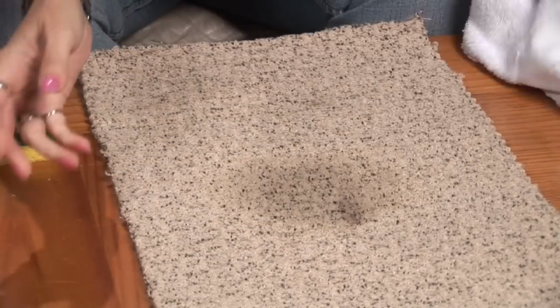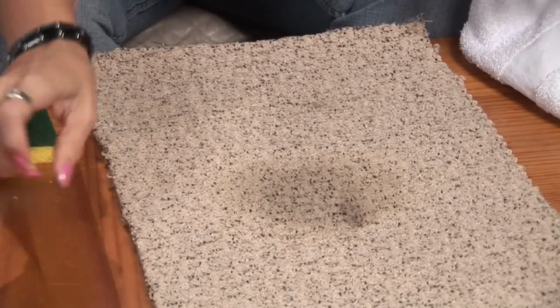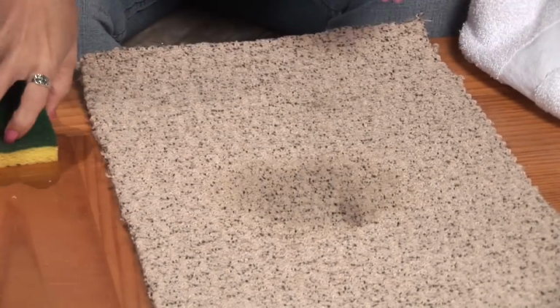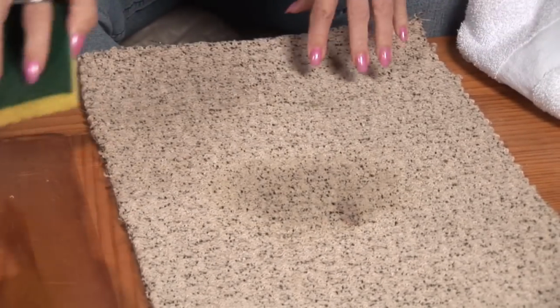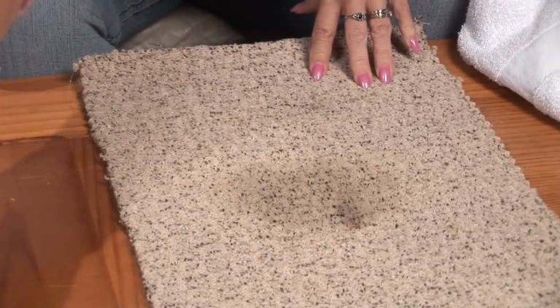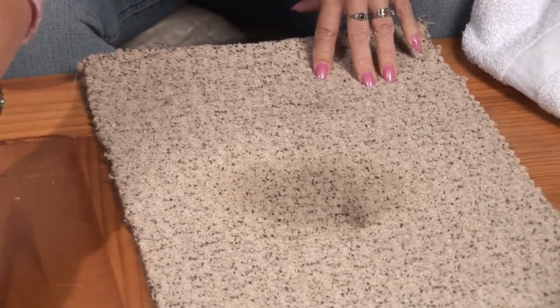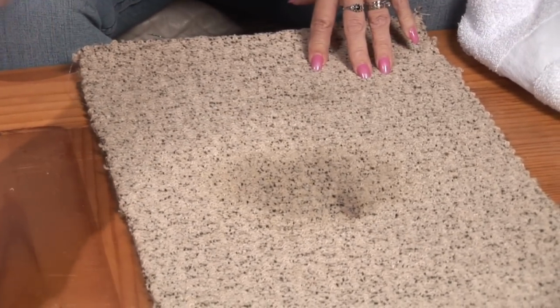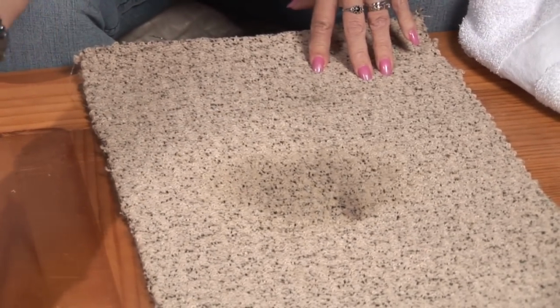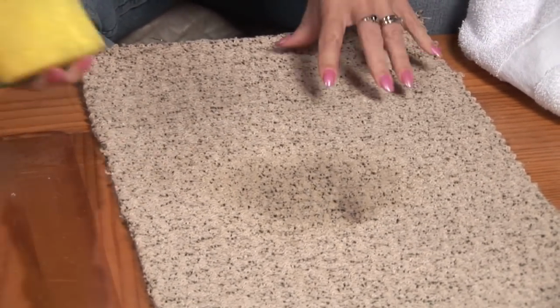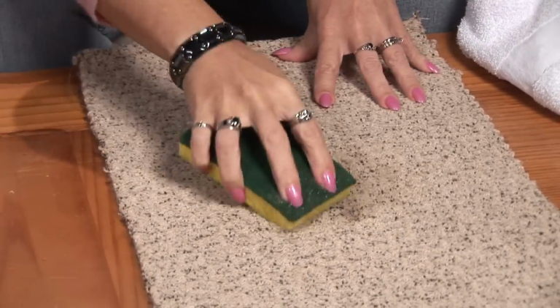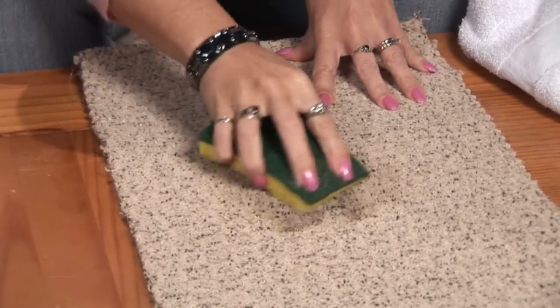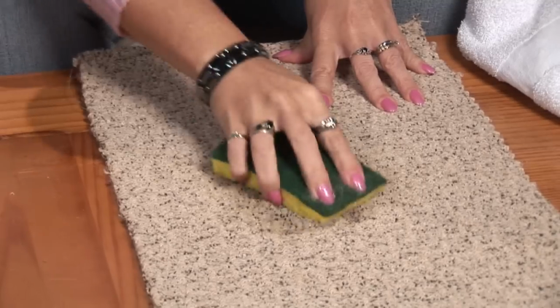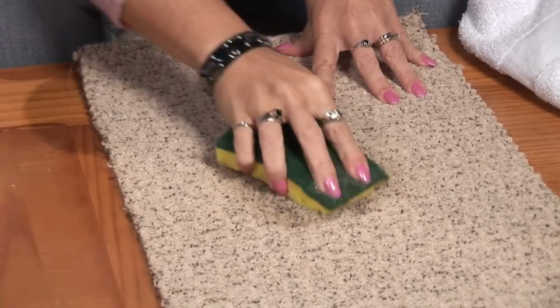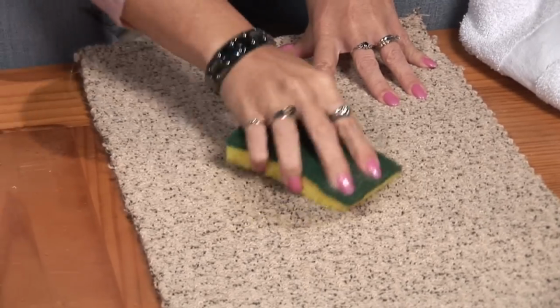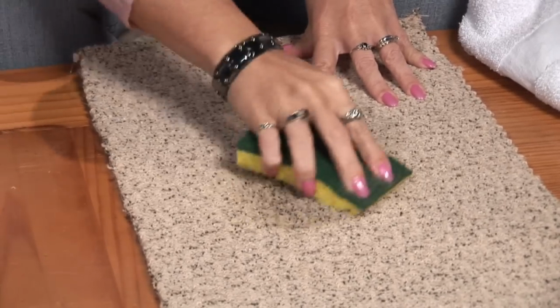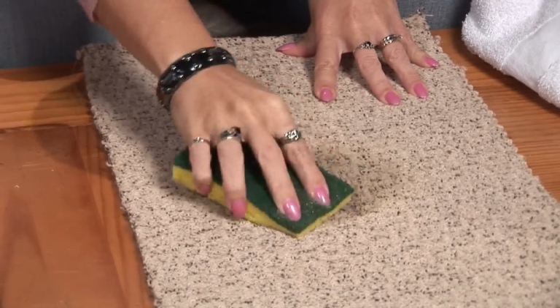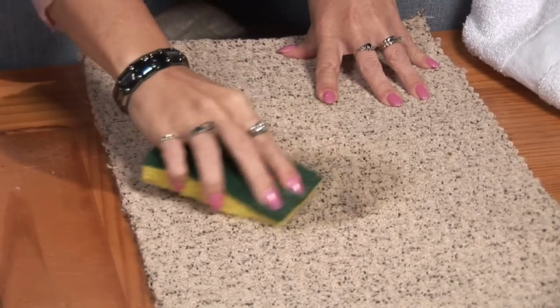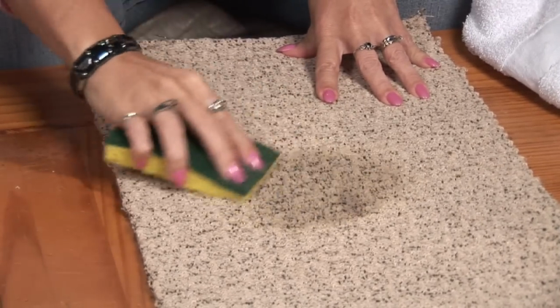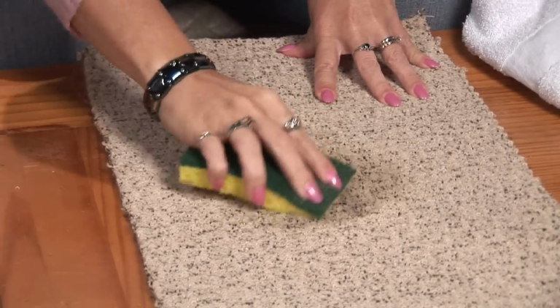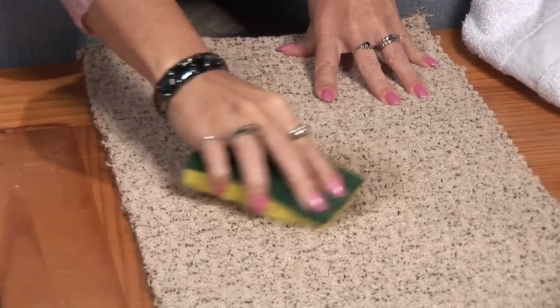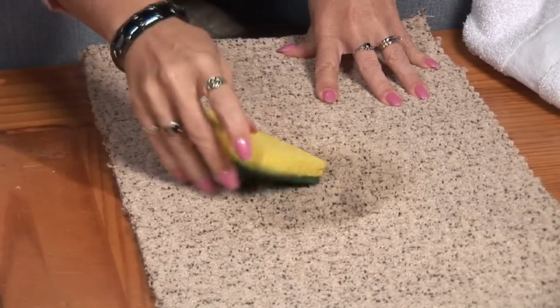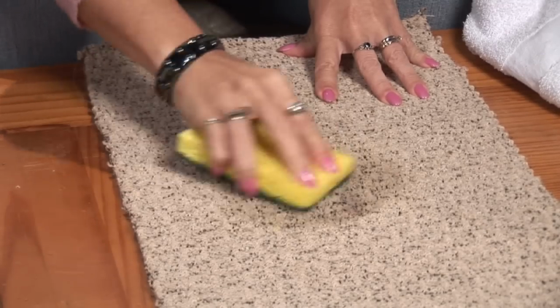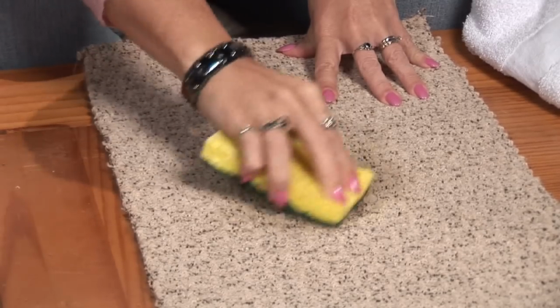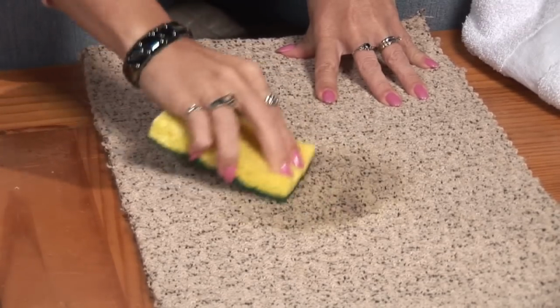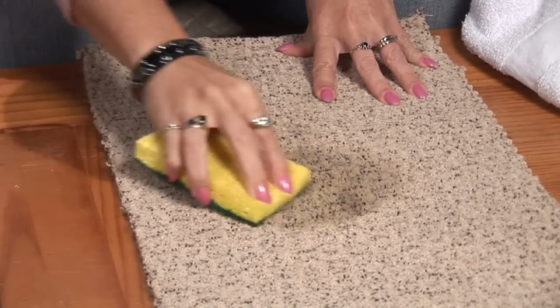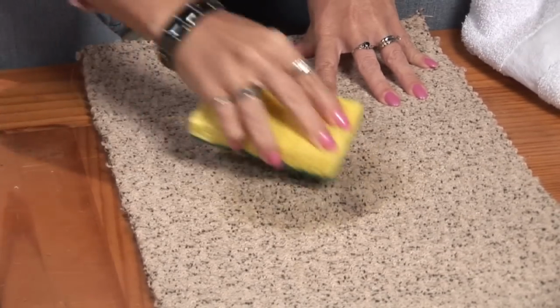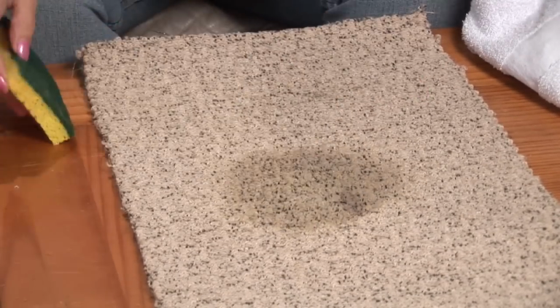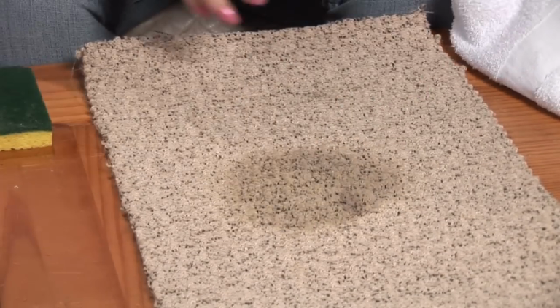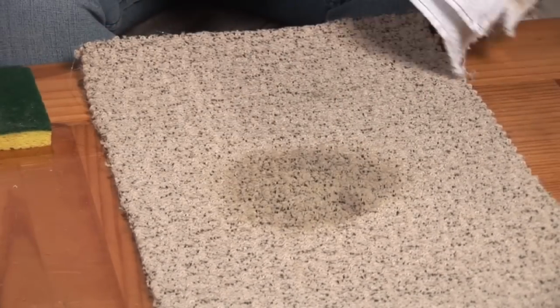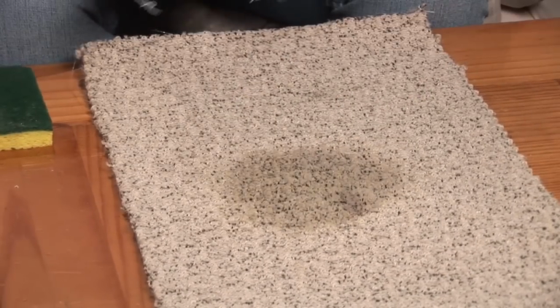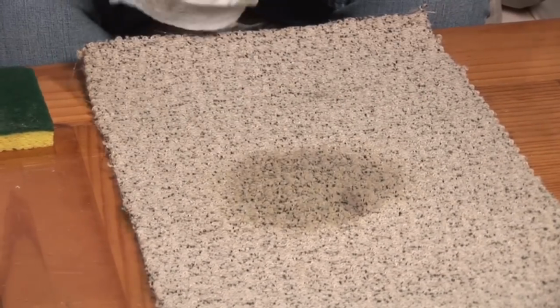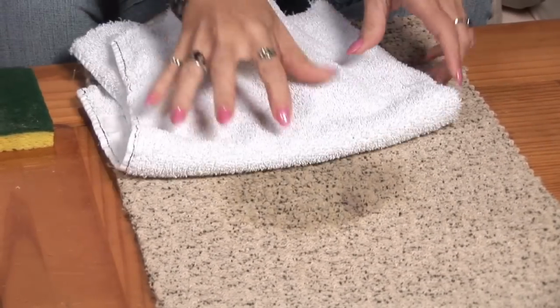Then you're going to use a little bit of water. Scrub it in a little bit, wipe, scrub some more. And again, we're back to blotting.